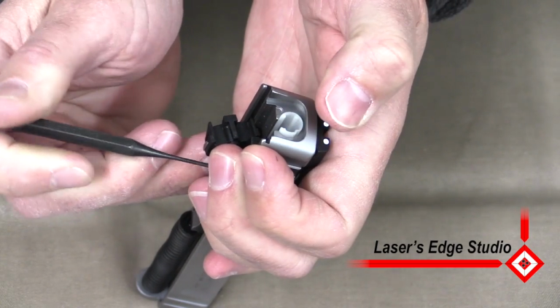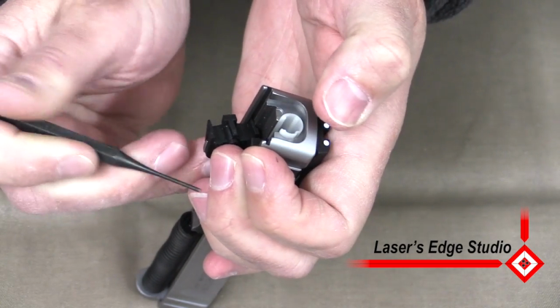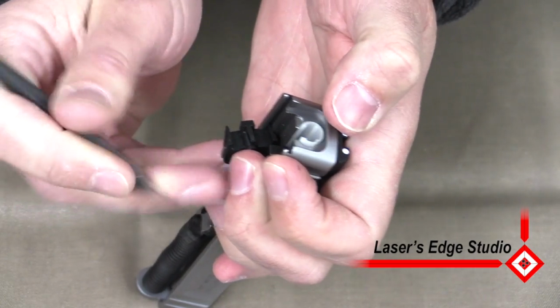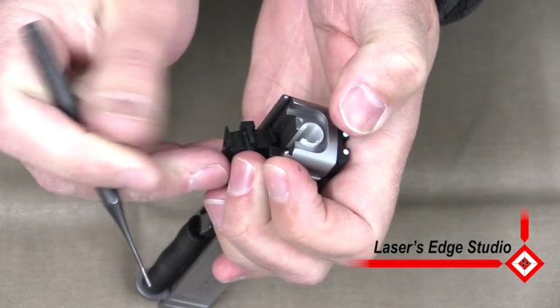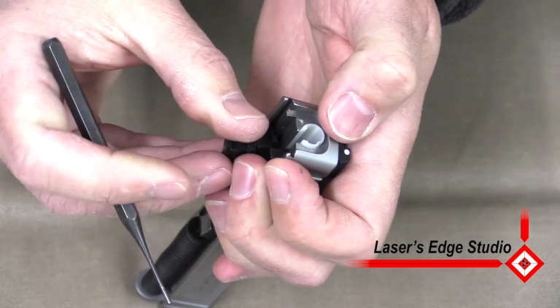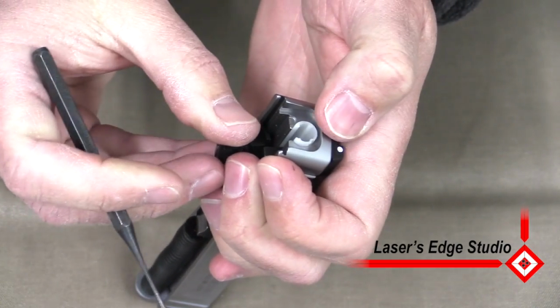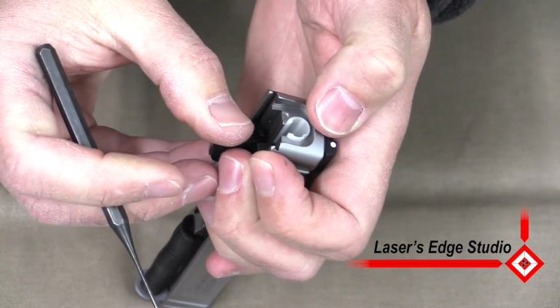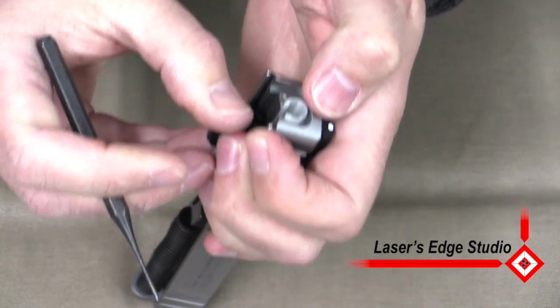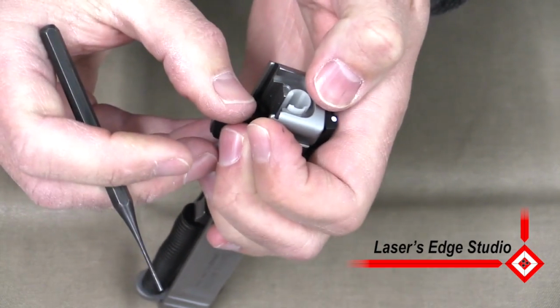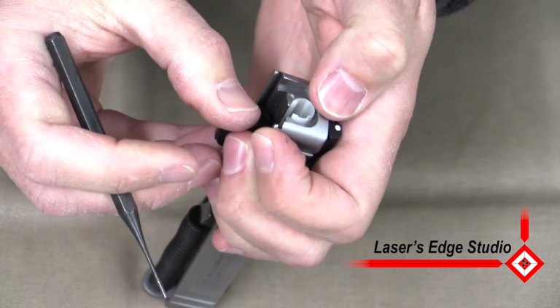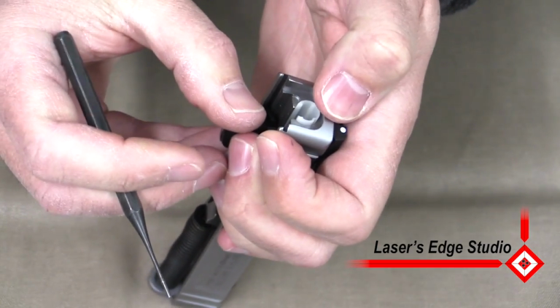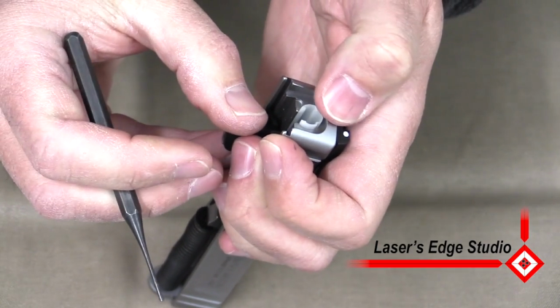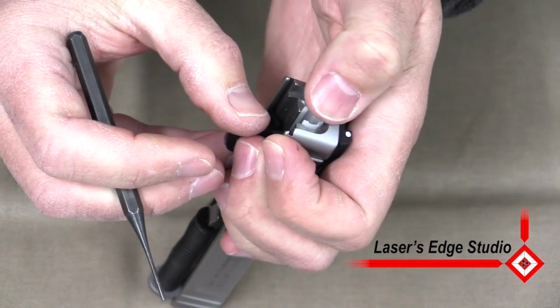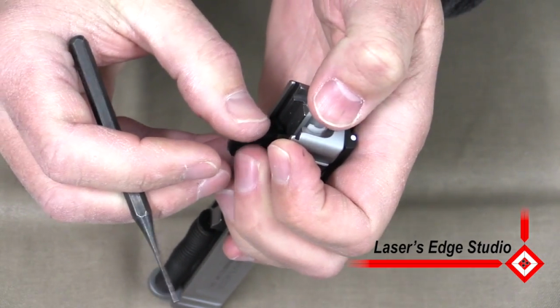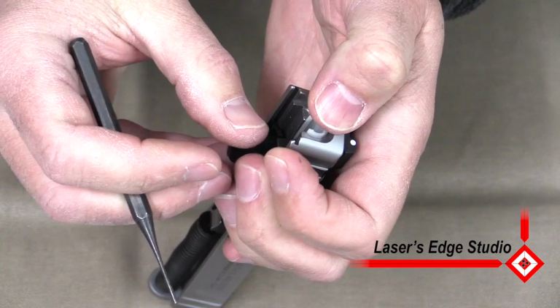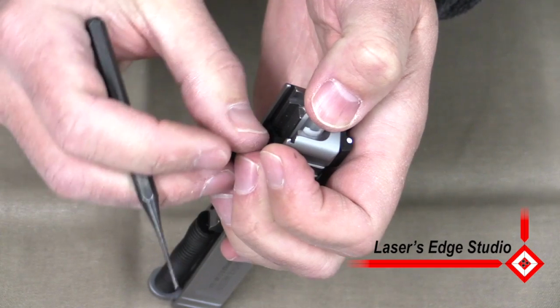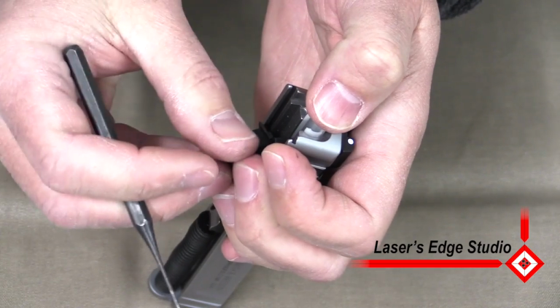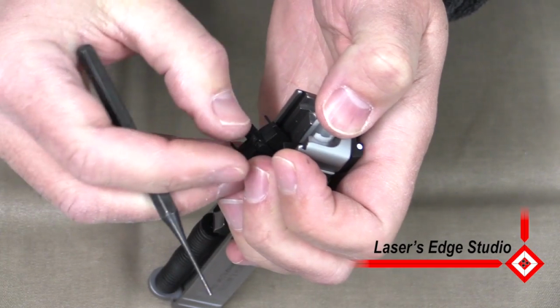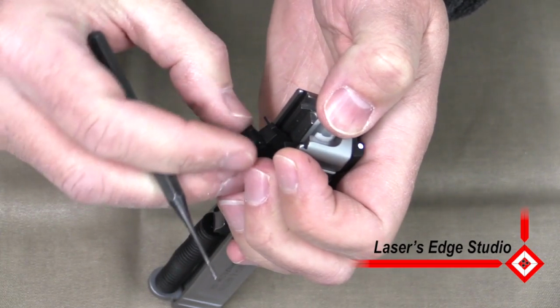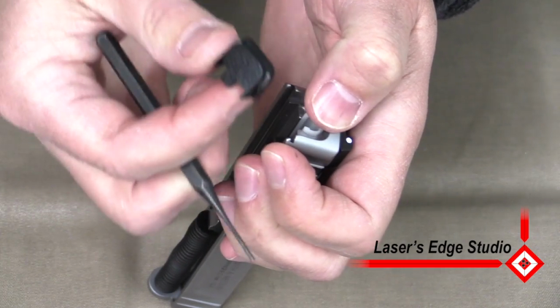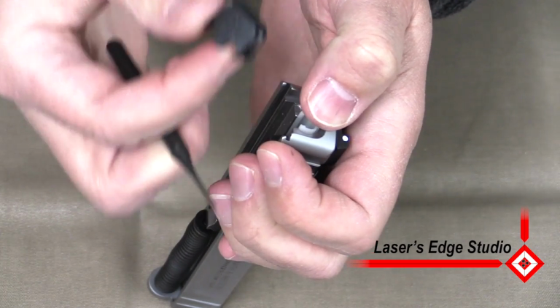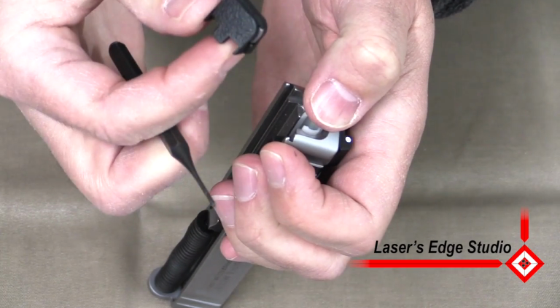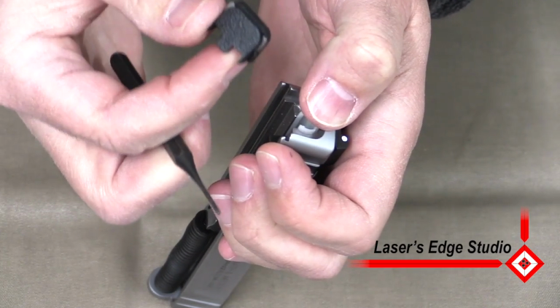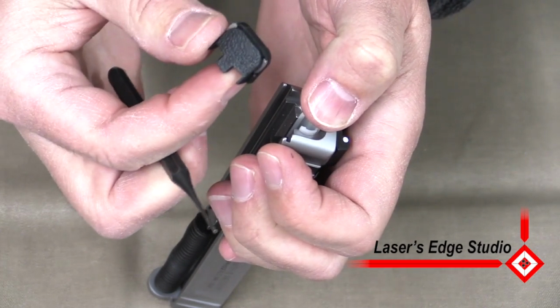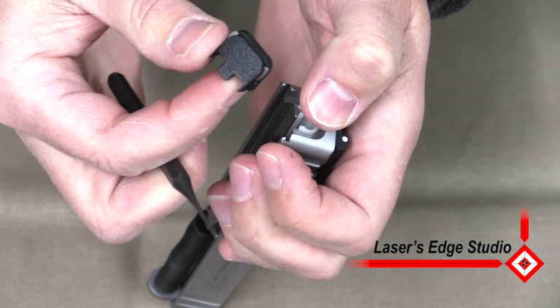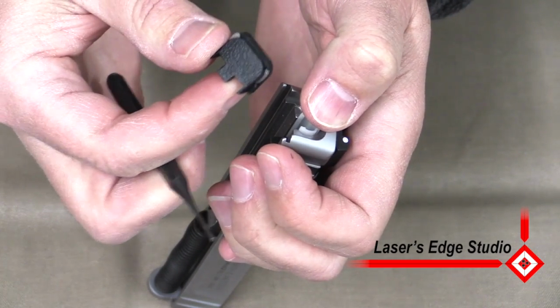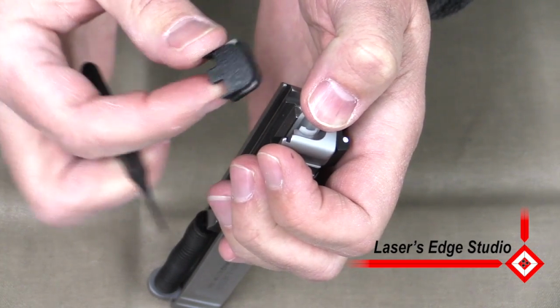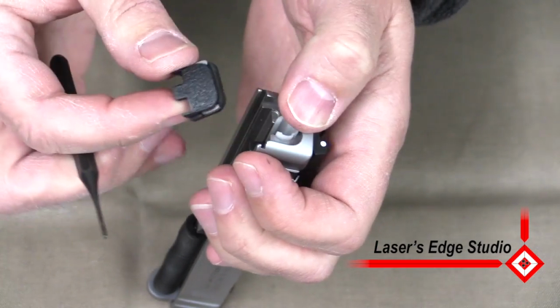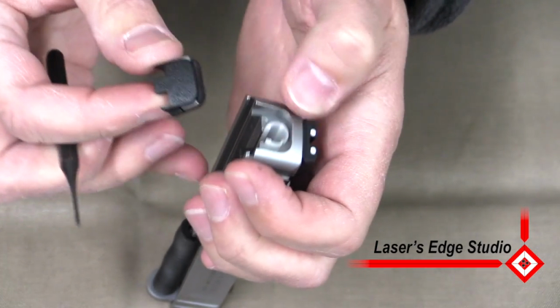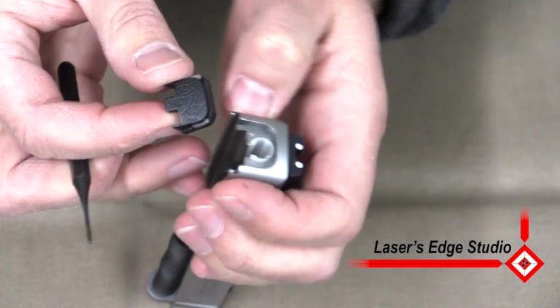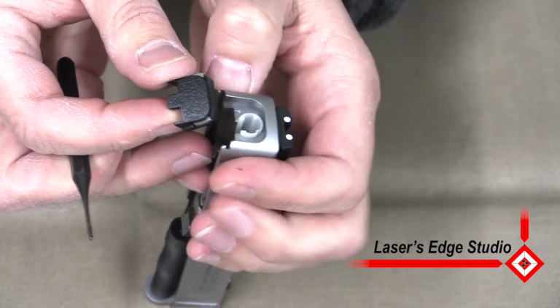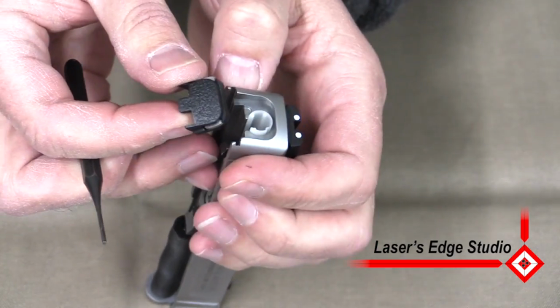There's not too much tension on it so you're not going to have the springs go out, but just as a safety precaution it would help. You have just removed the plate off the SD.